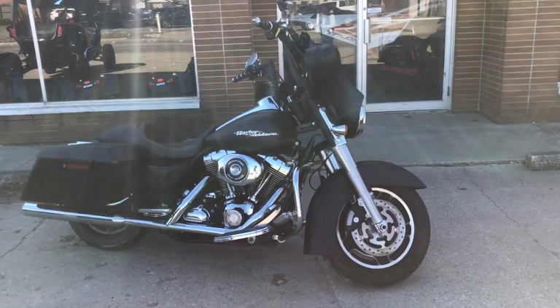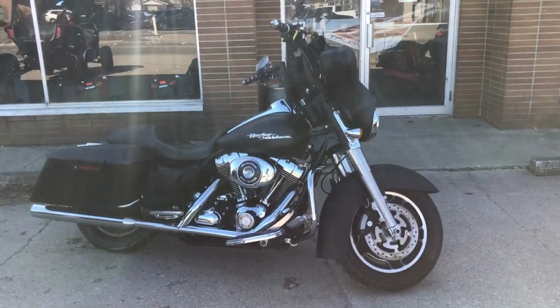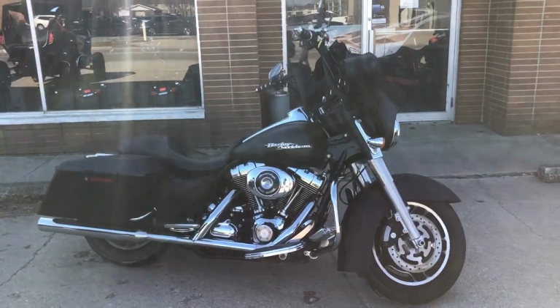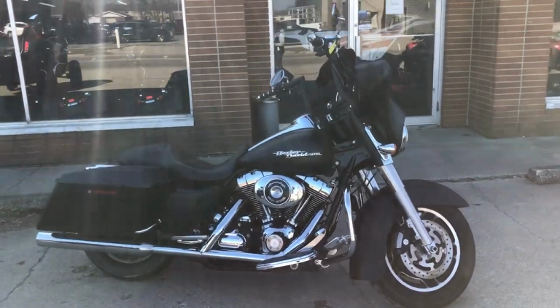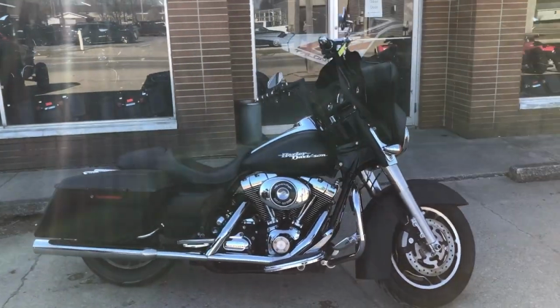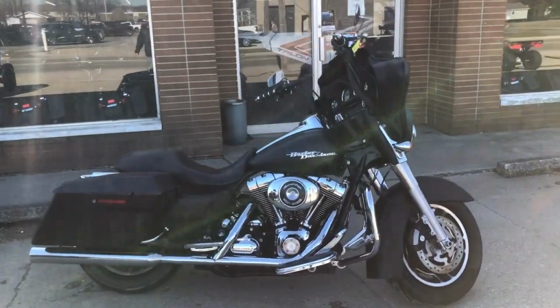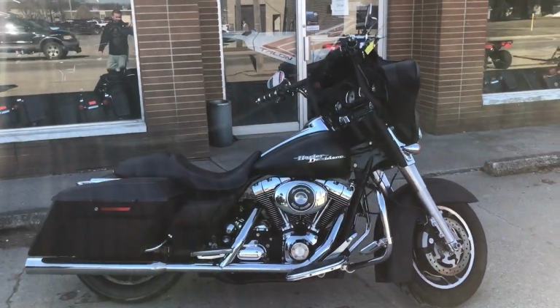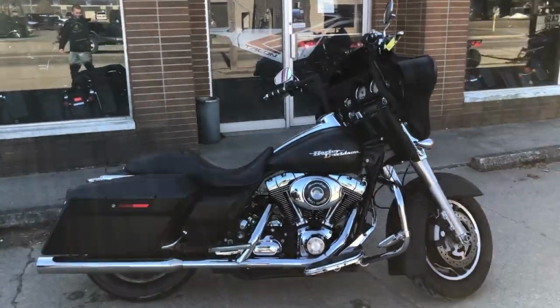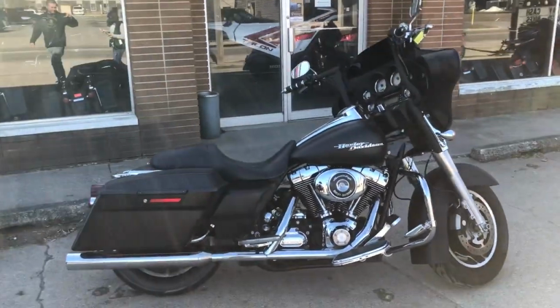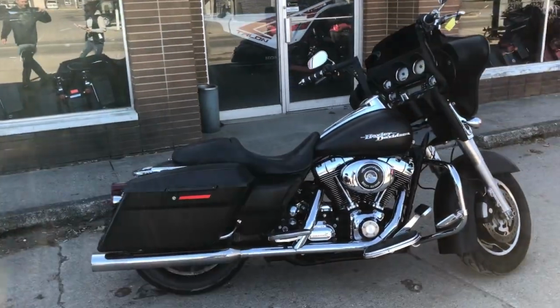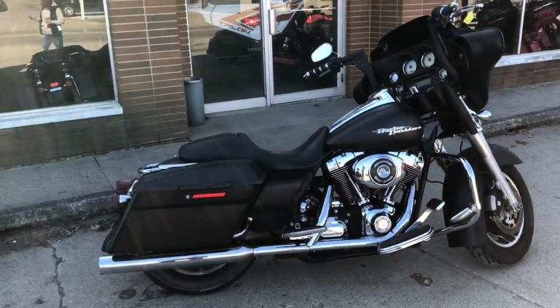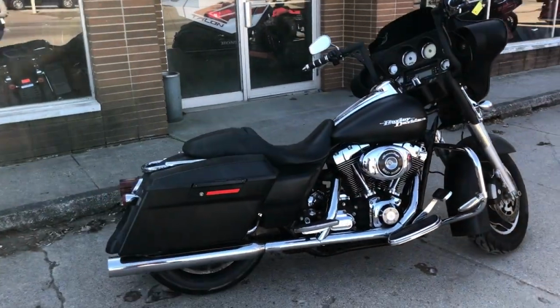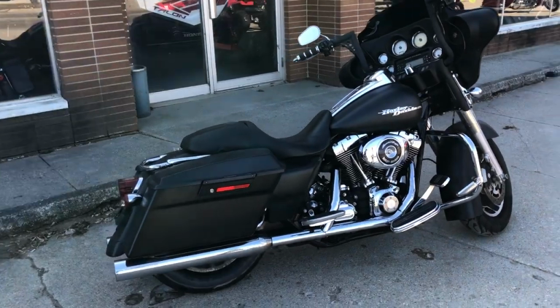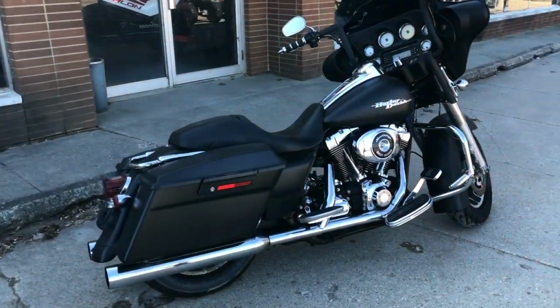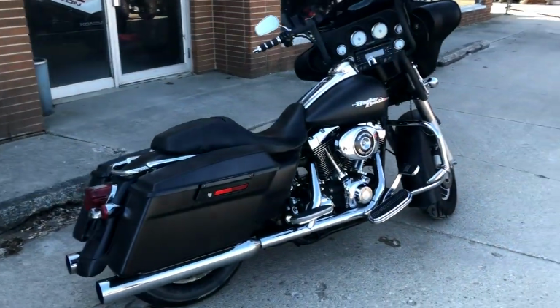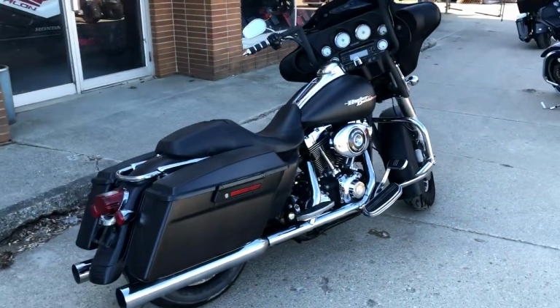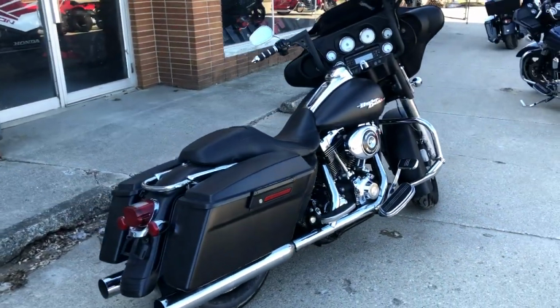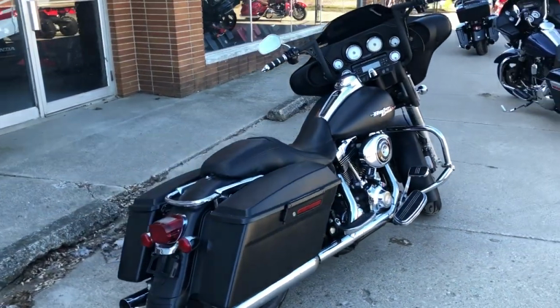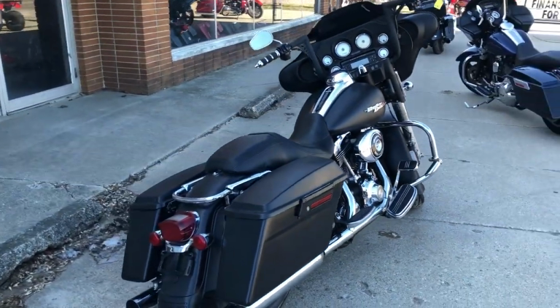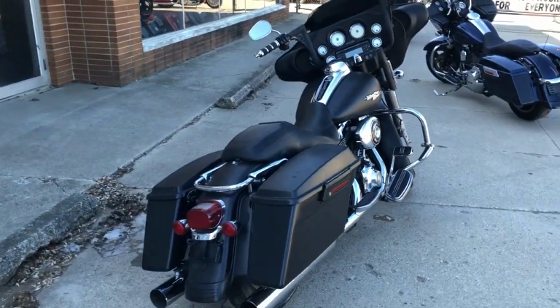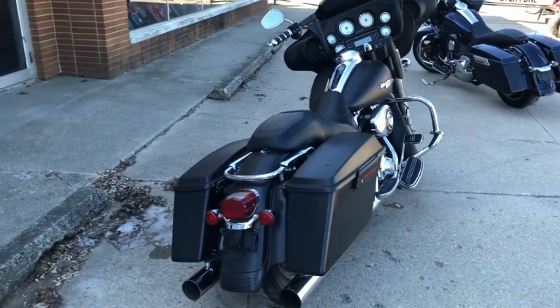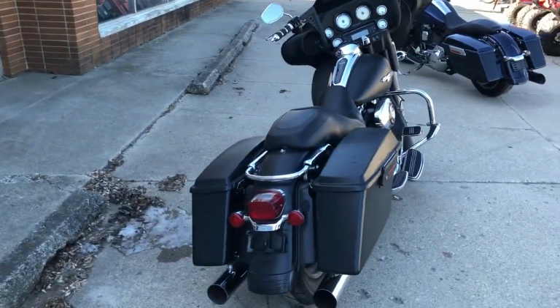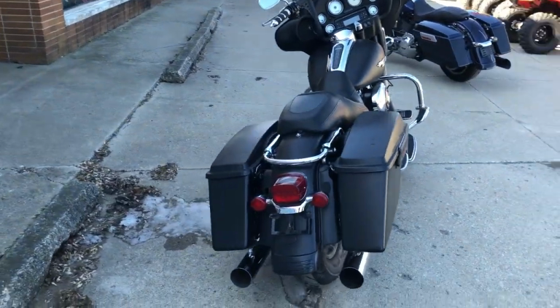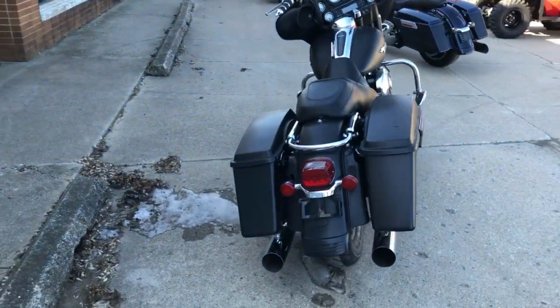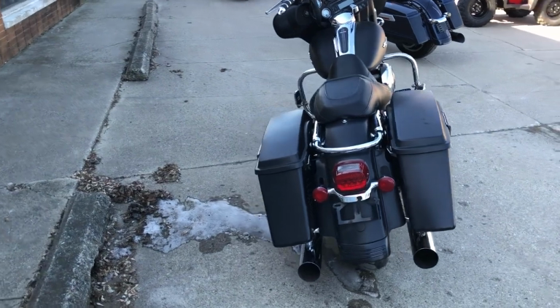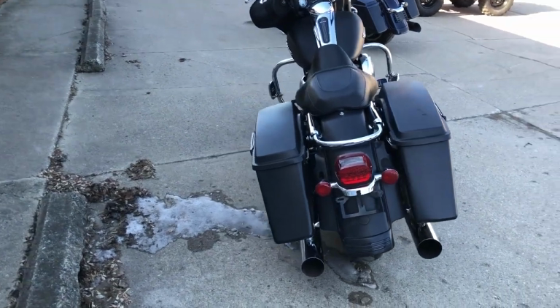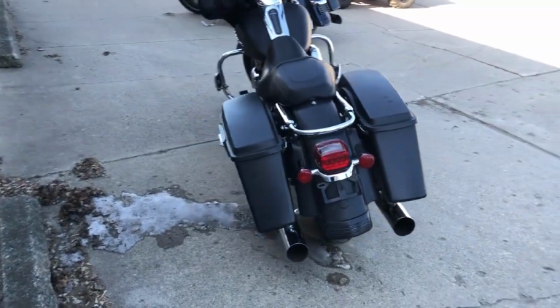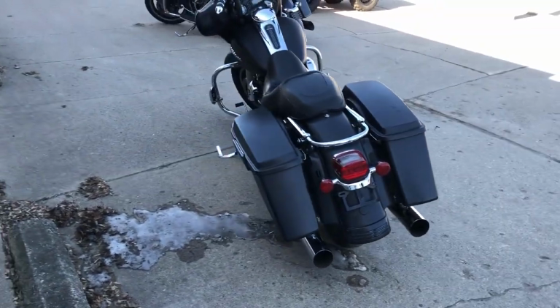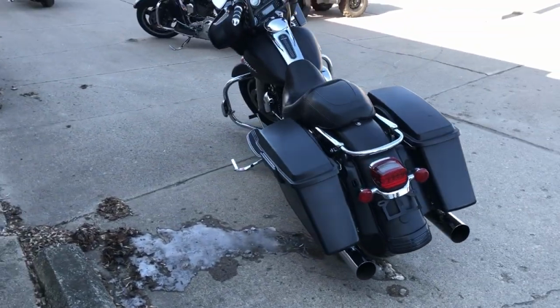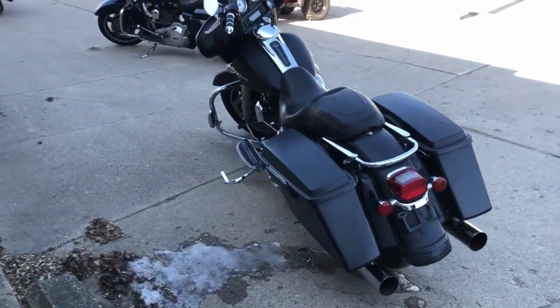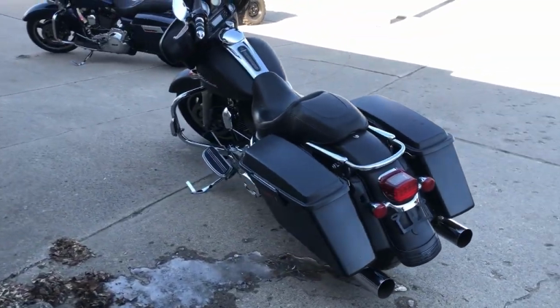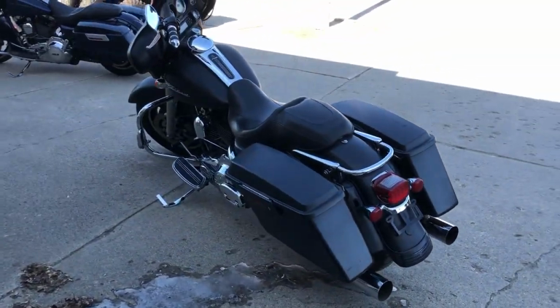Hey guys, ApprovalPowersports.com here with the used Harley Street Line for sale with 43,105 miles and it is only $8,999. Black denim paint and screaming eagle intake, this one runs strong.